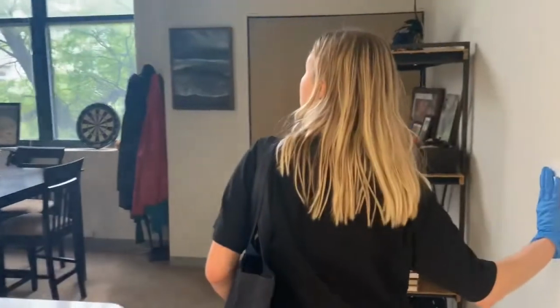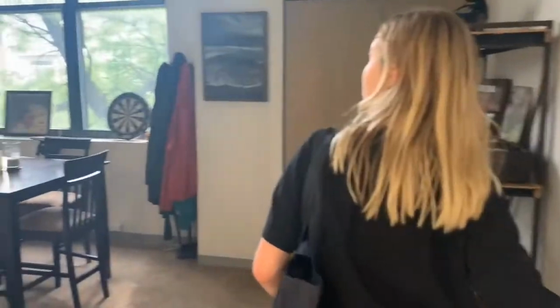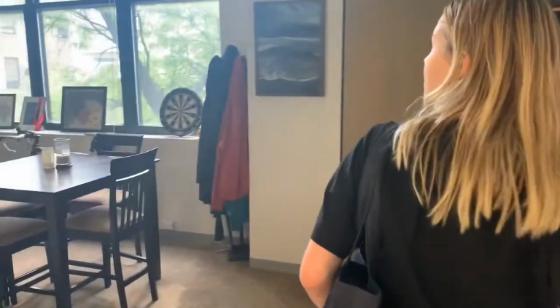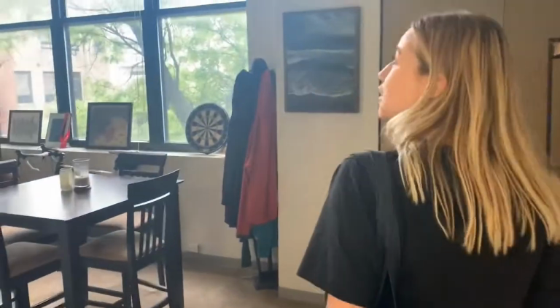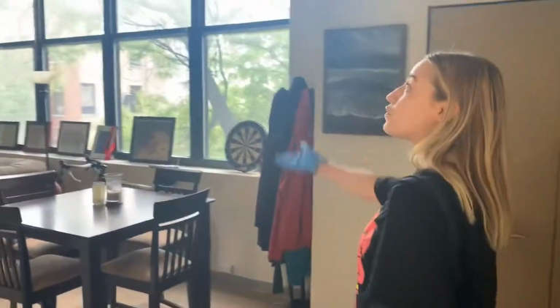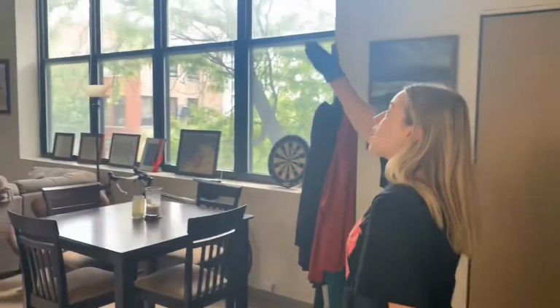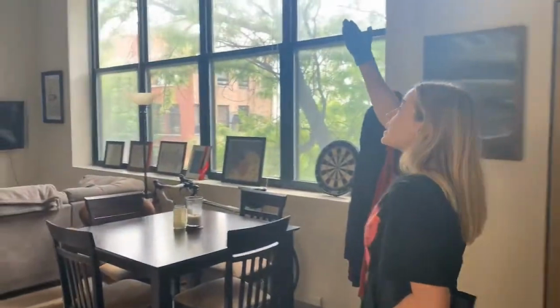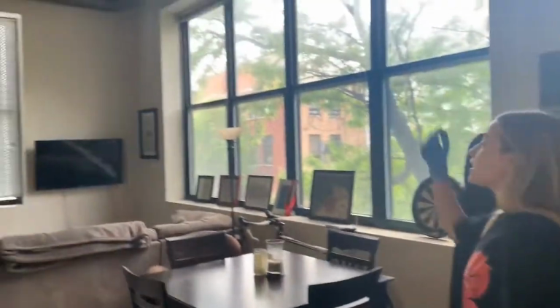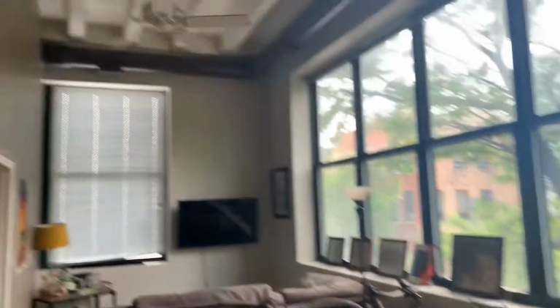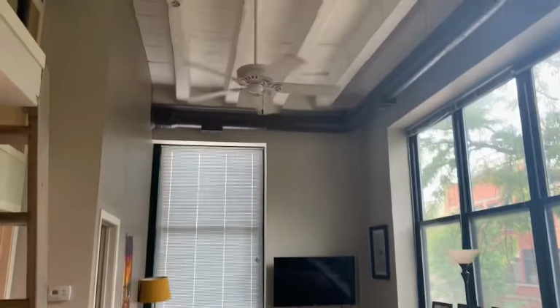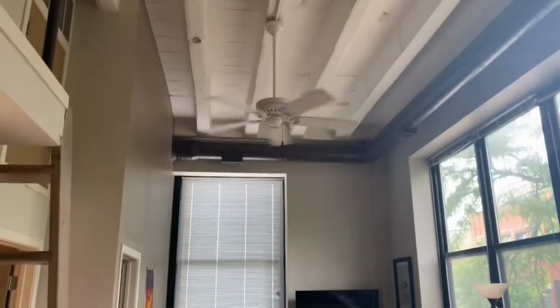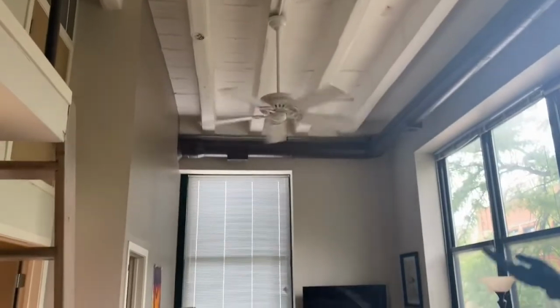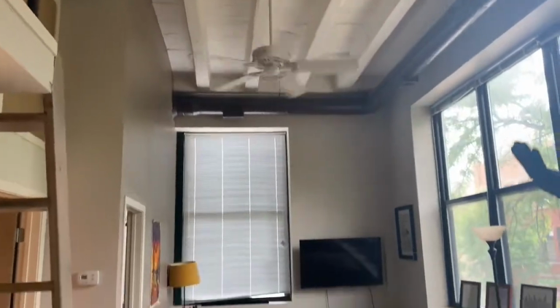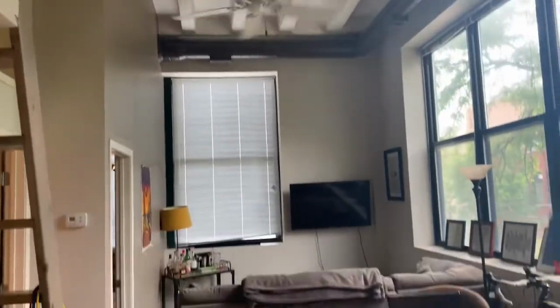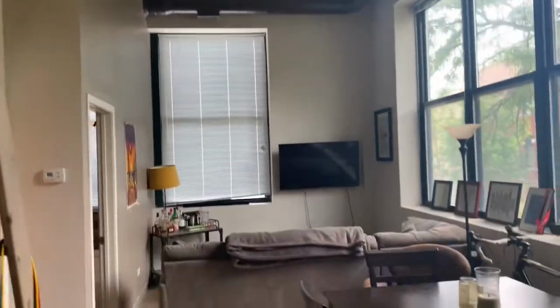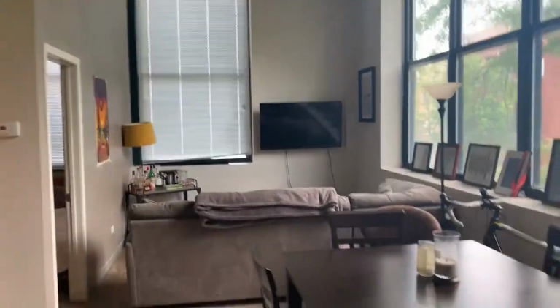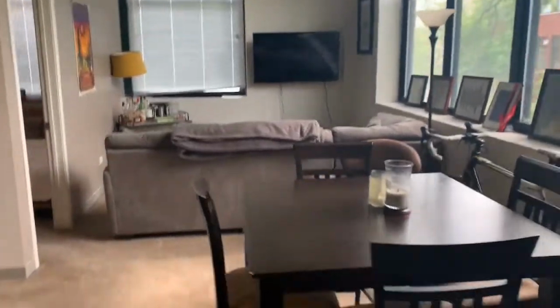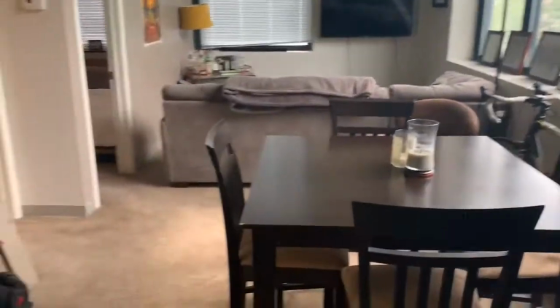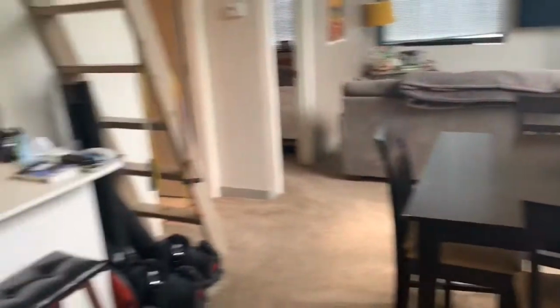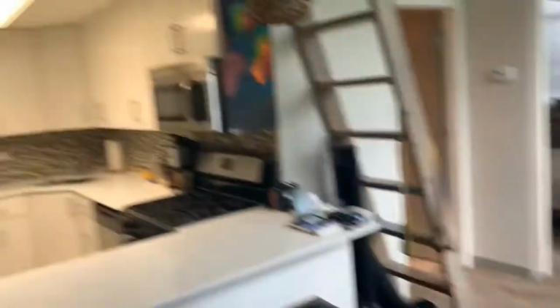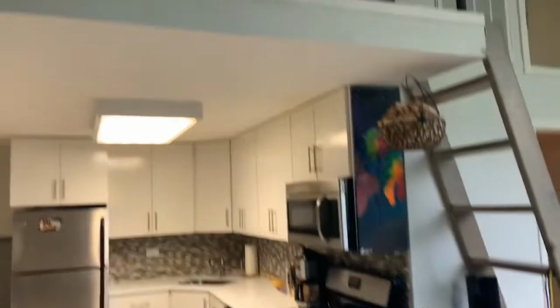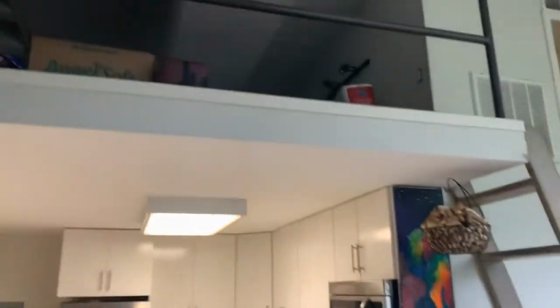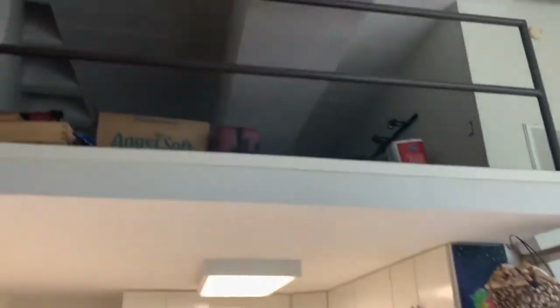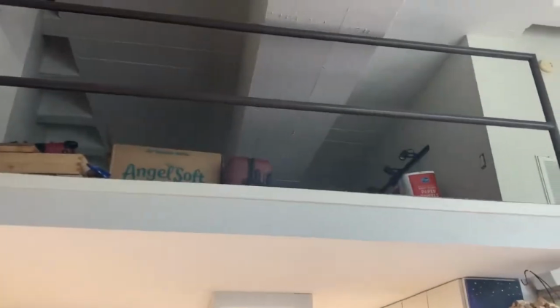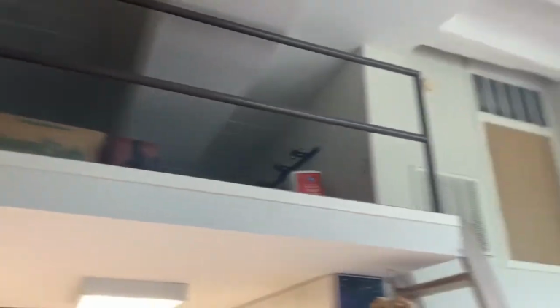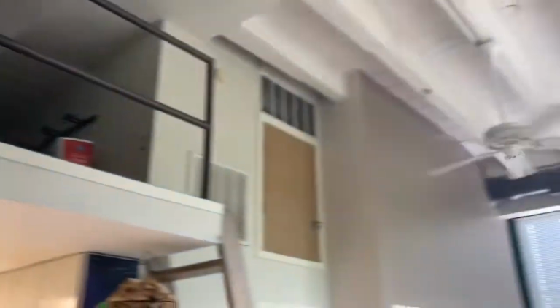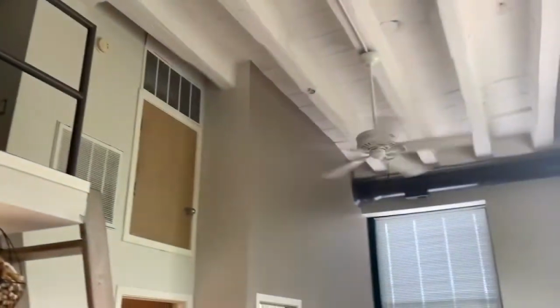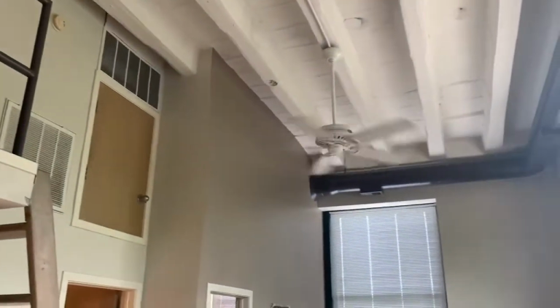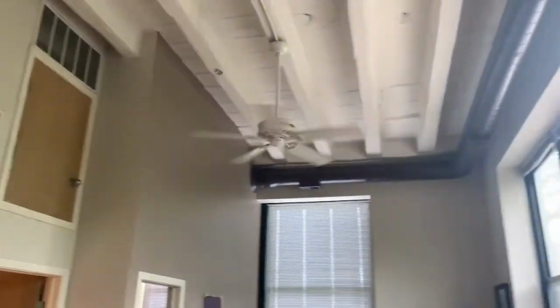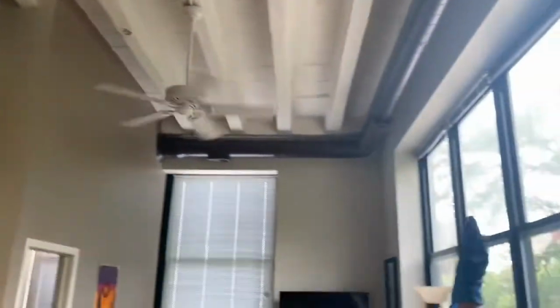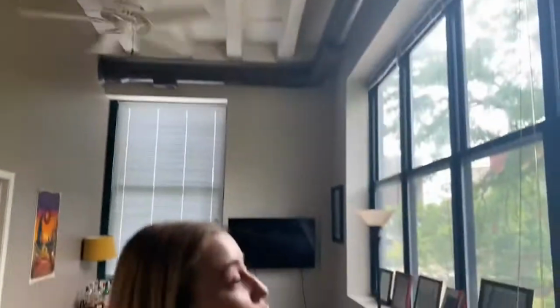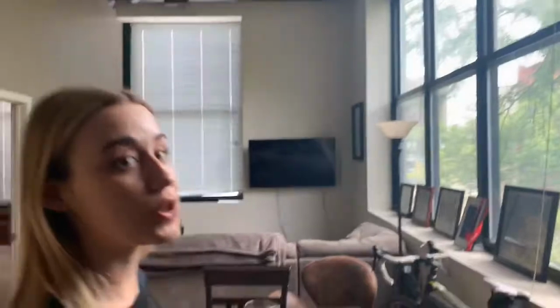Over here is going to be your beautiful high-ceiling living room space with your loft right above you. This unit has a ceiling fan and of course huge windows with great natural light.